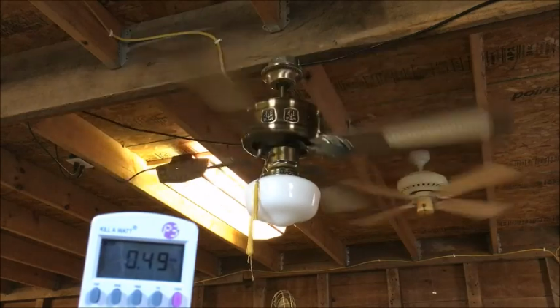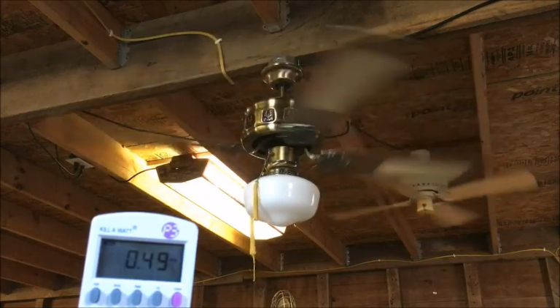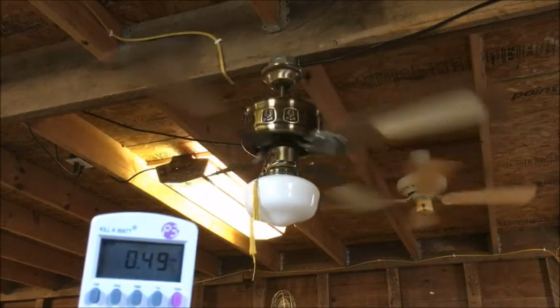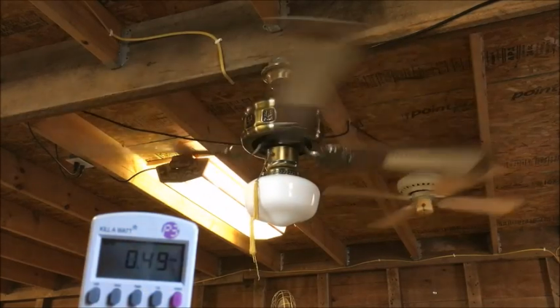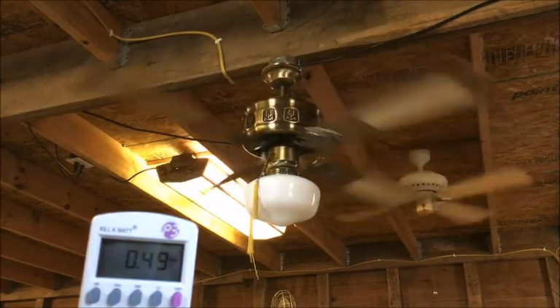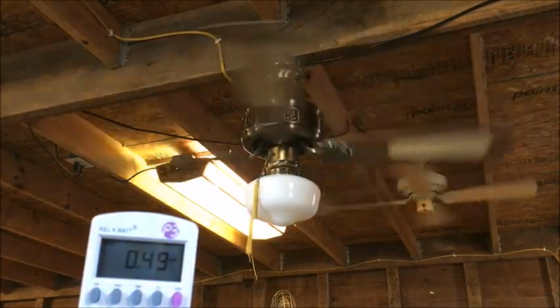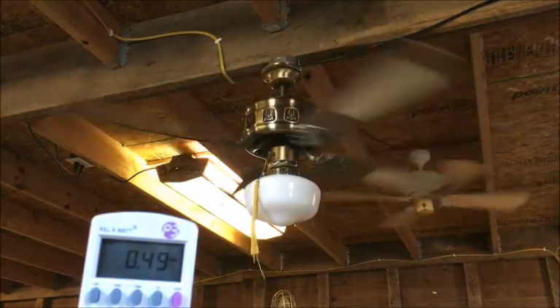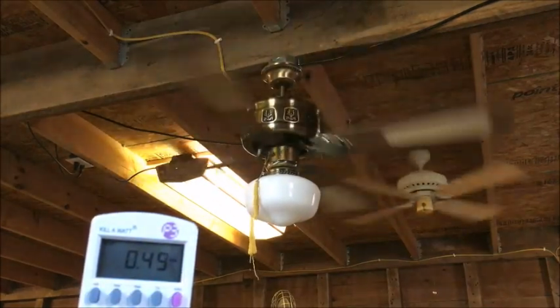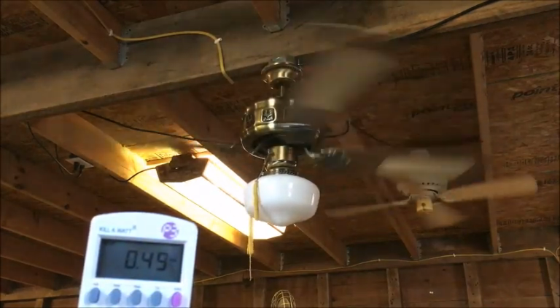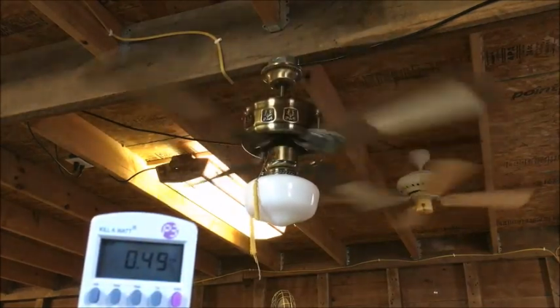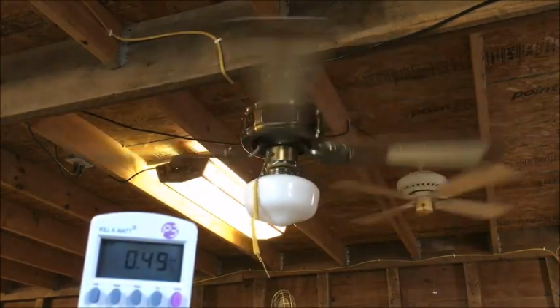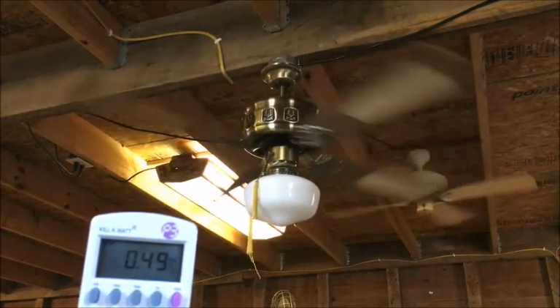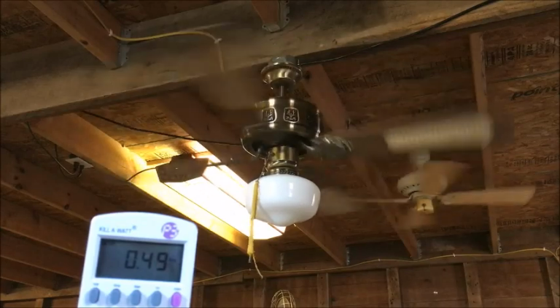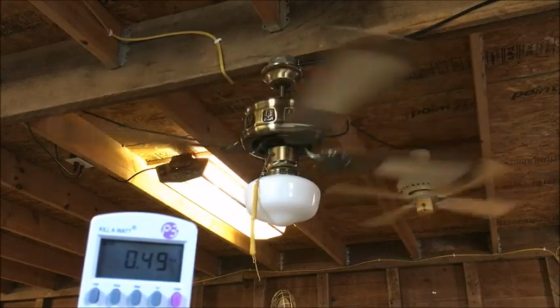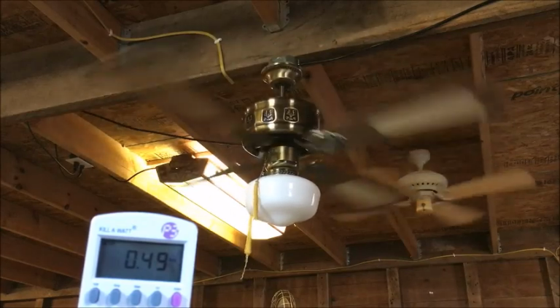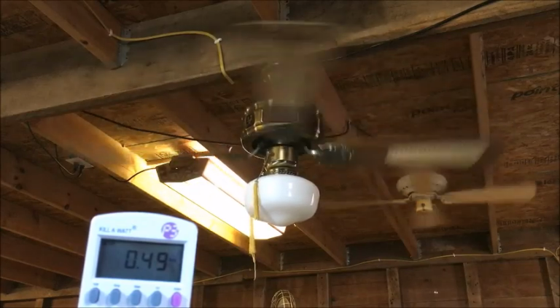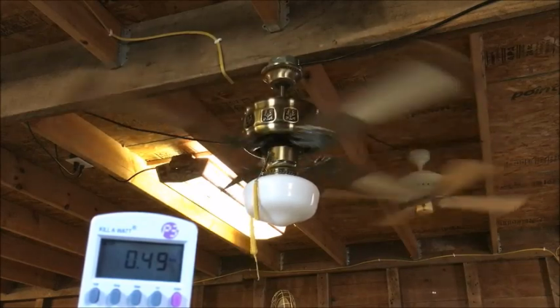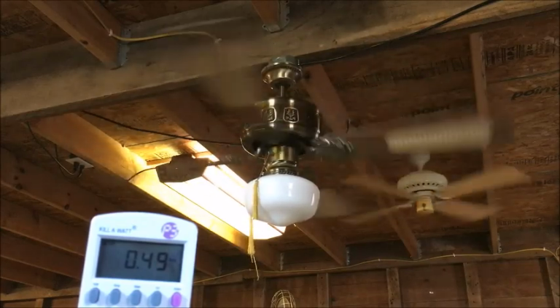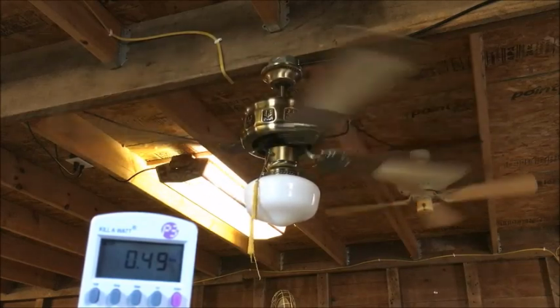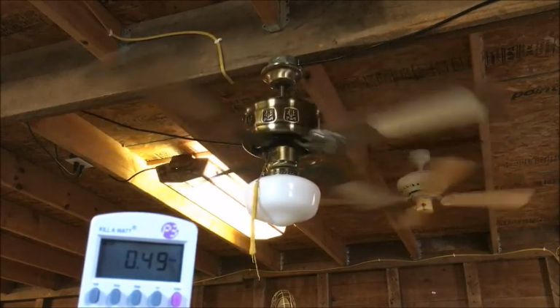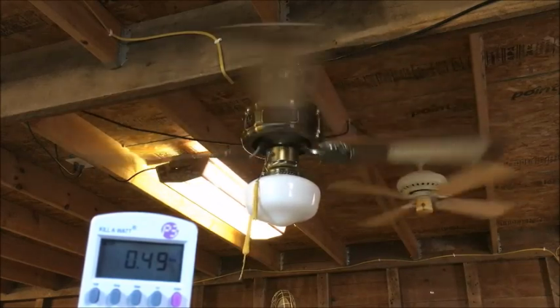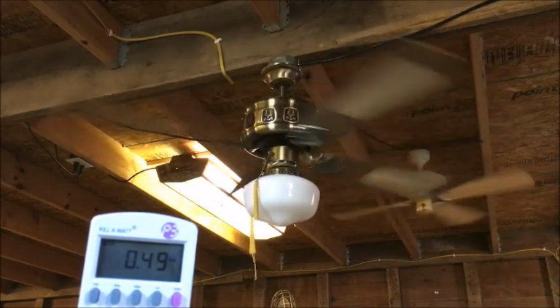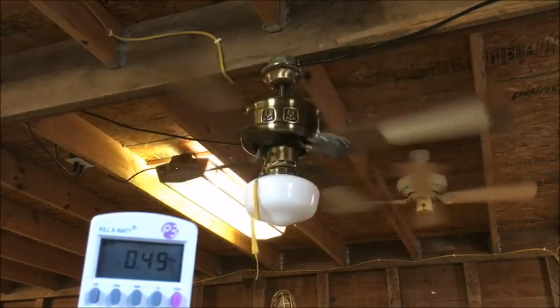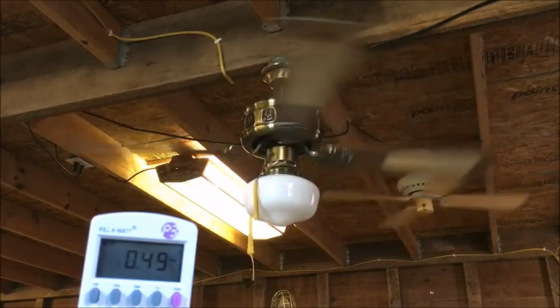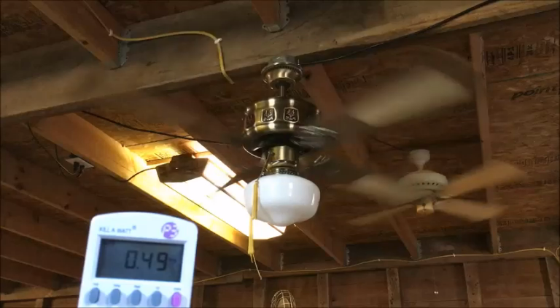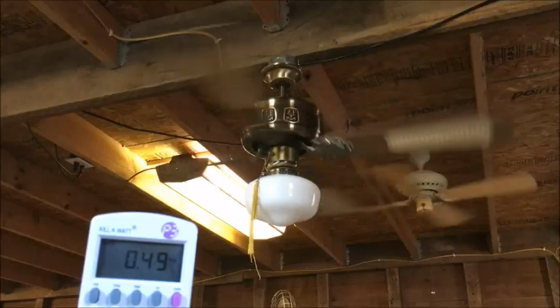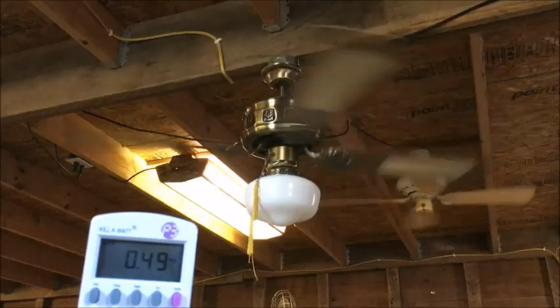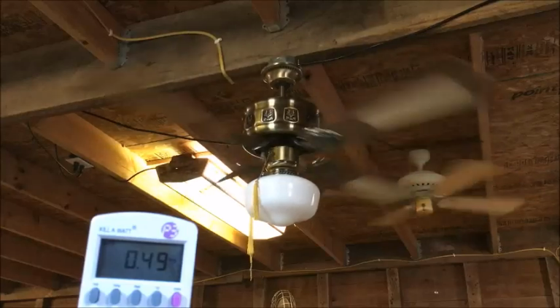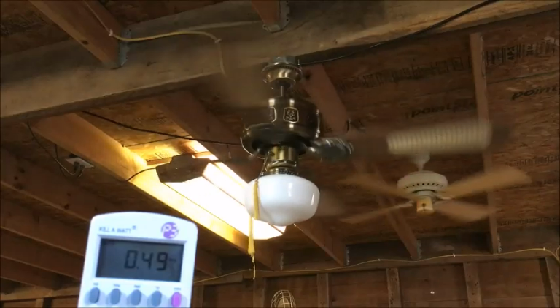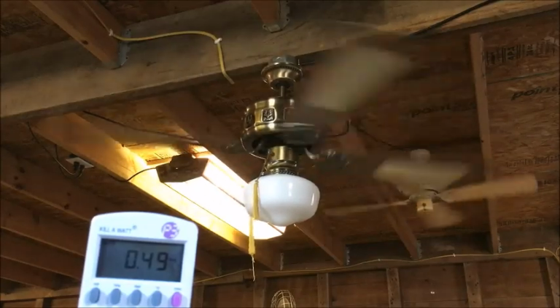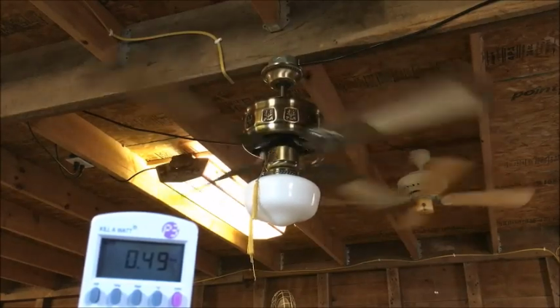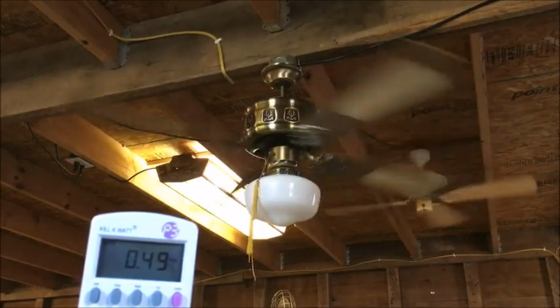I'm going to do an airflow test with this, and I know it's going to be — yeah, definitely a typical residential spinner. I'm going to call that.